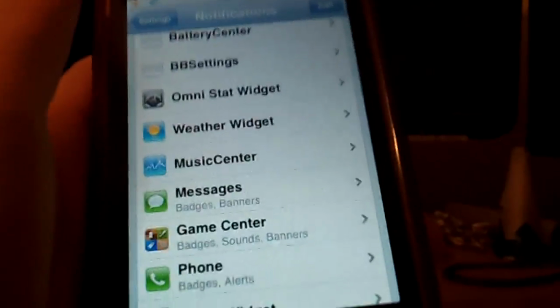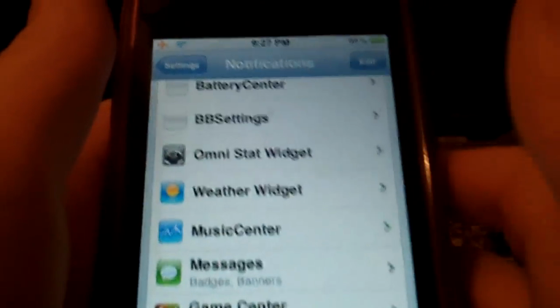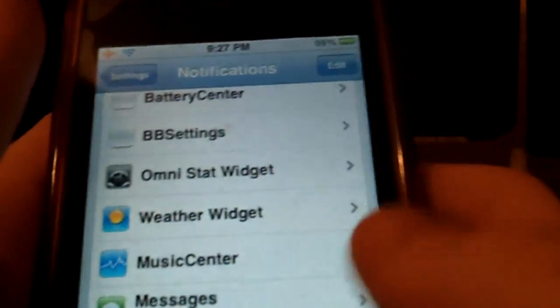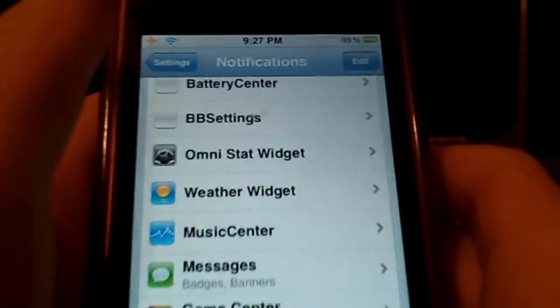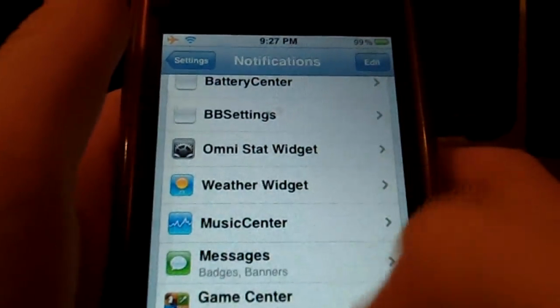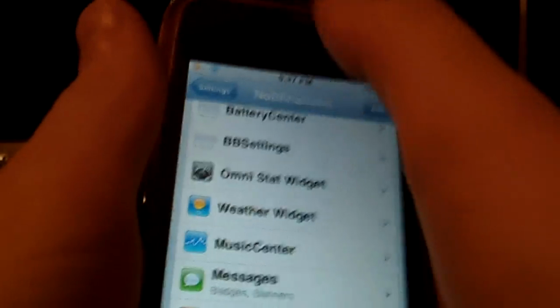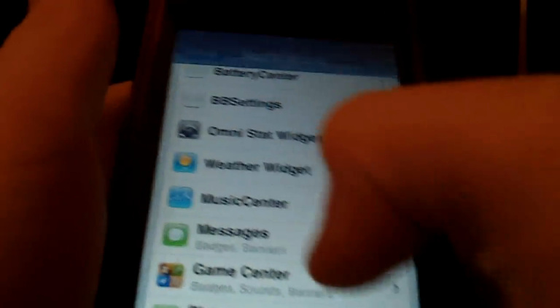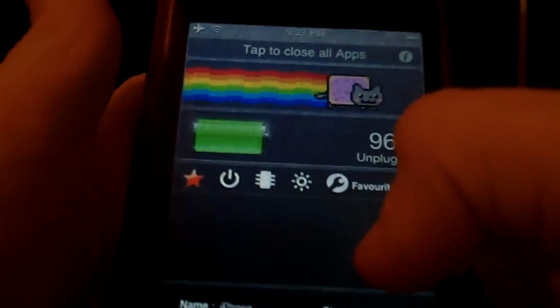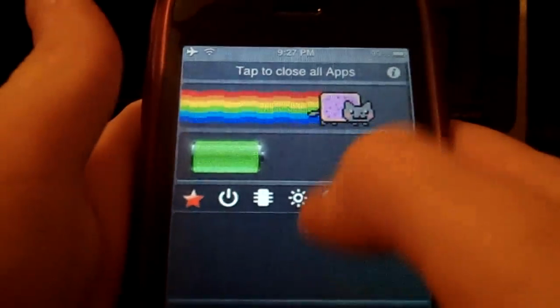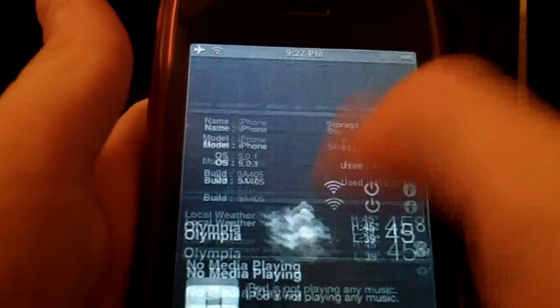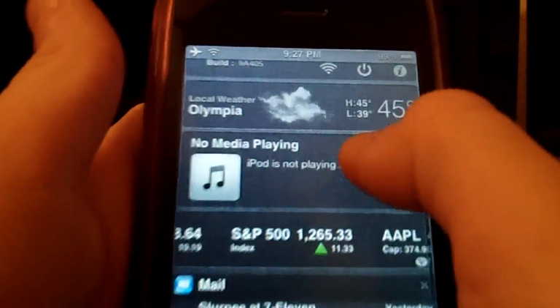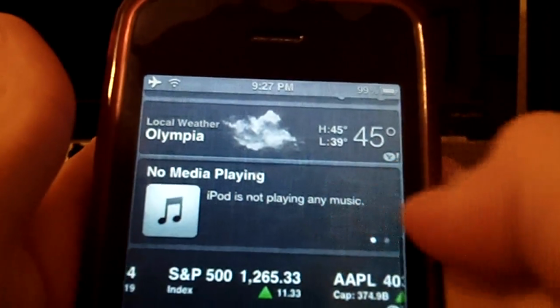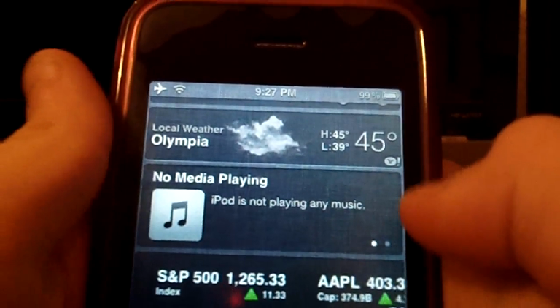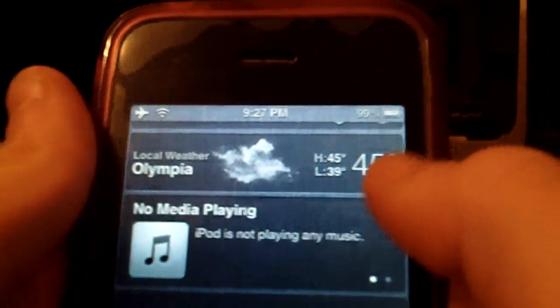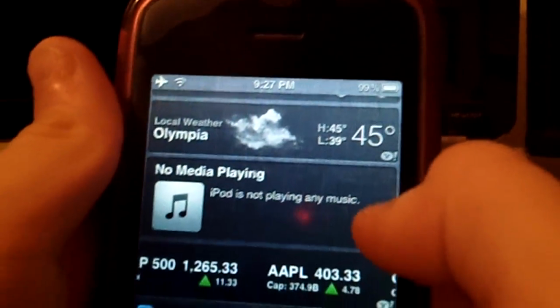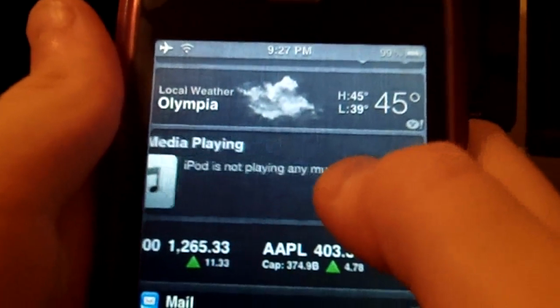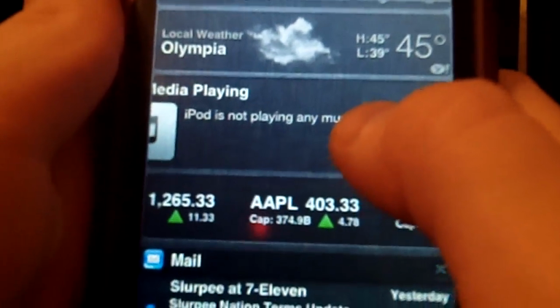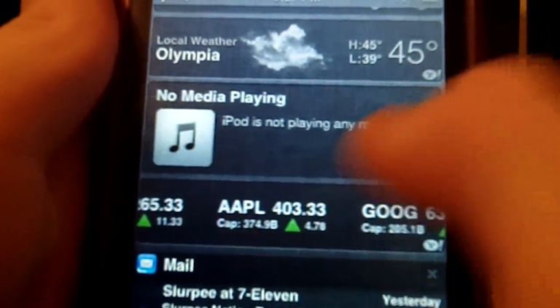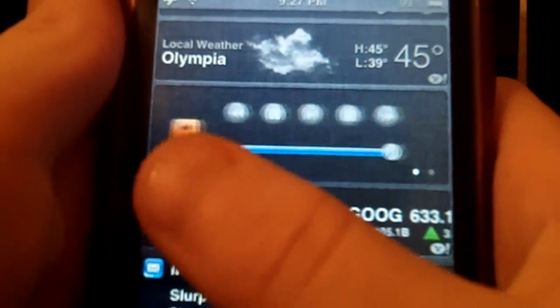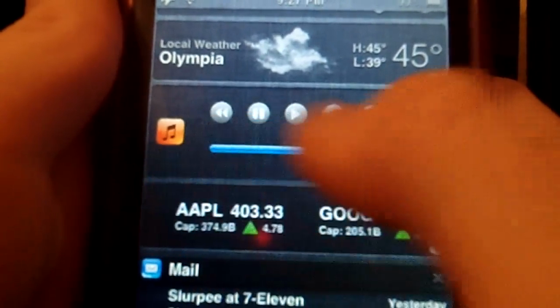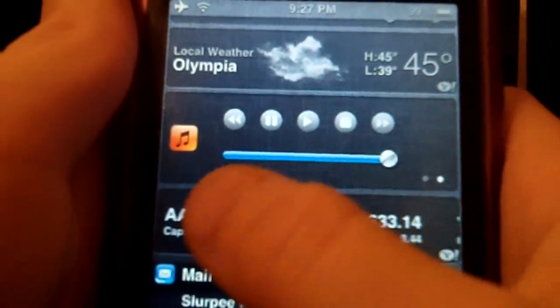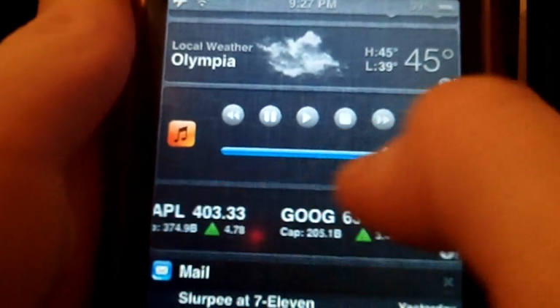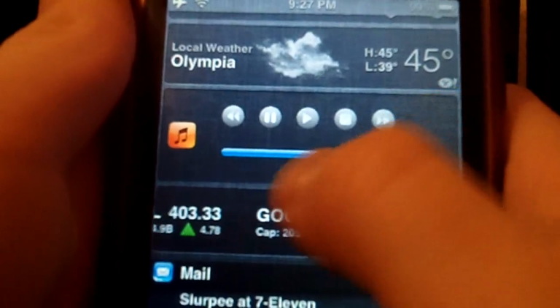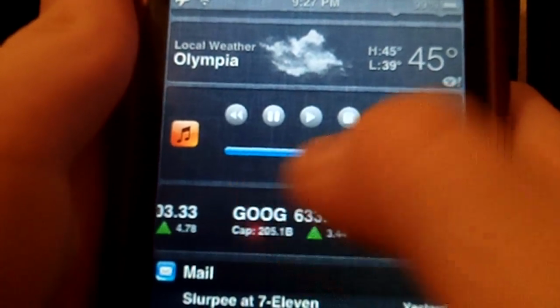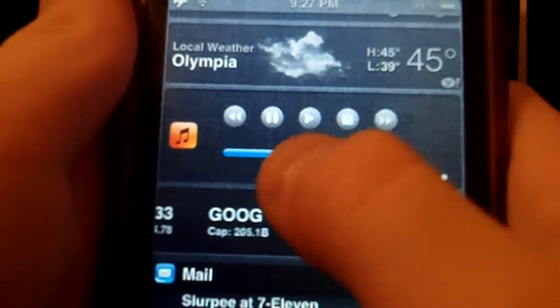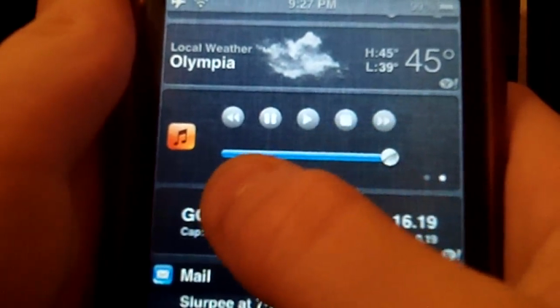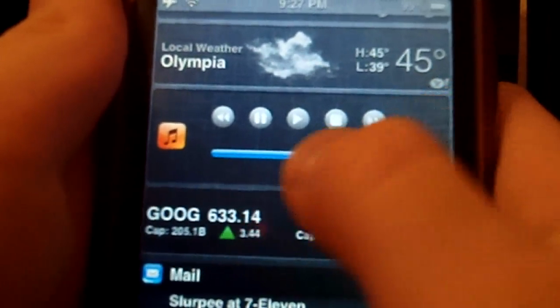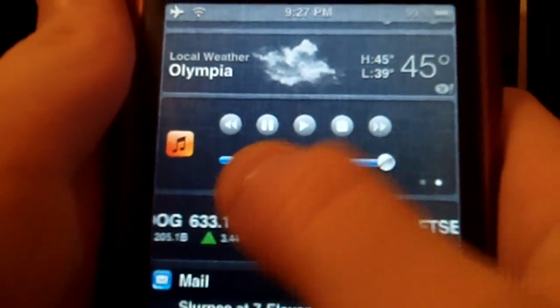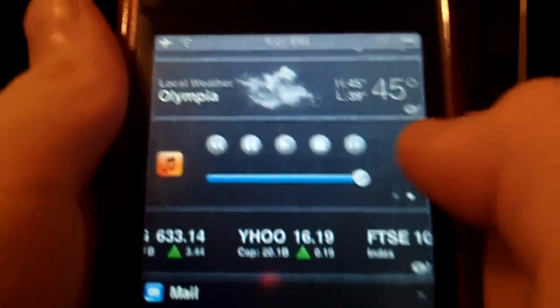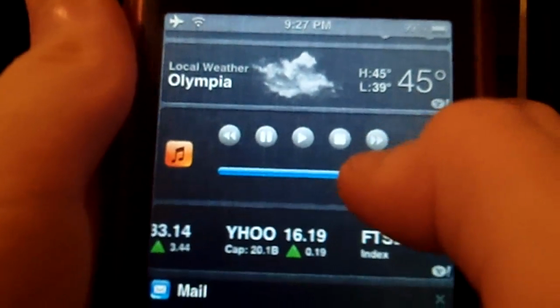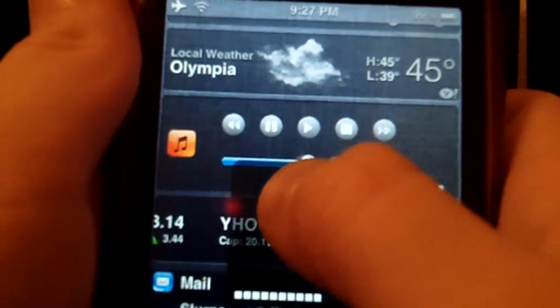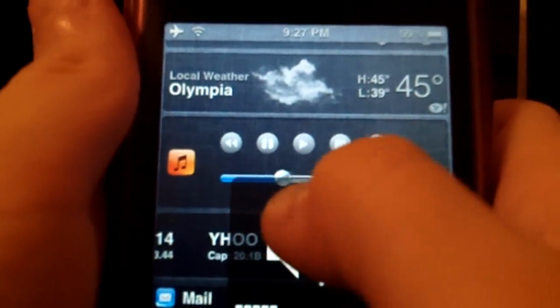Below that I have Weather Widget, then I have Music Center. Right now I have no music on here, but it just shows your music if you have any going, and you can adjust your volume right from here instead of having to go into the Multitasking tab.